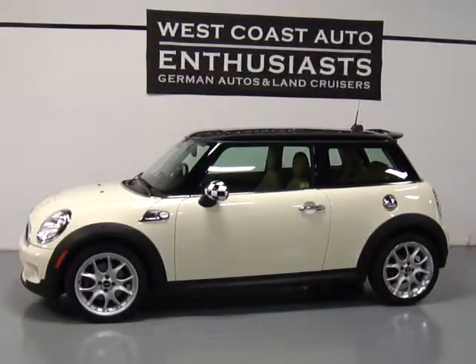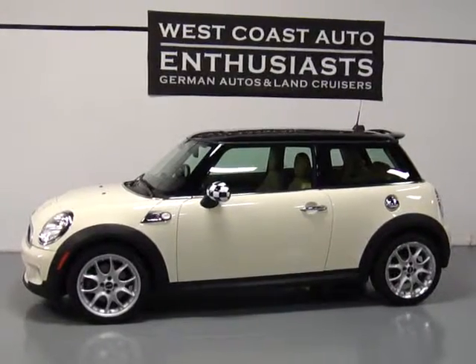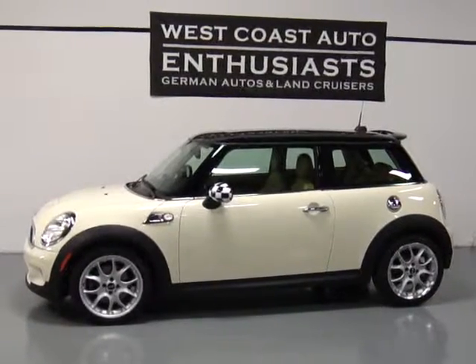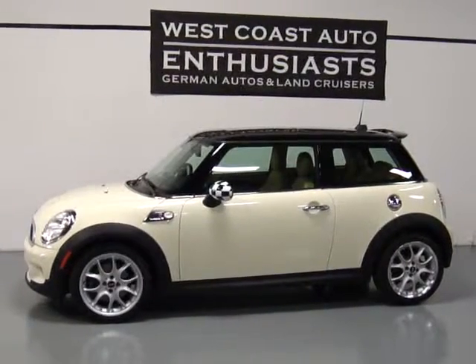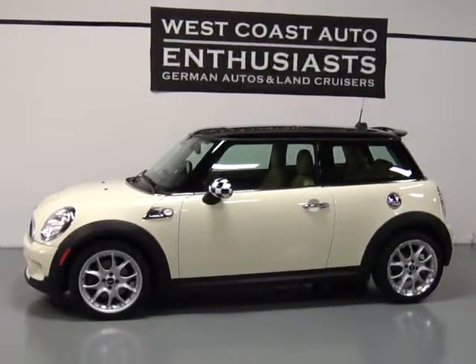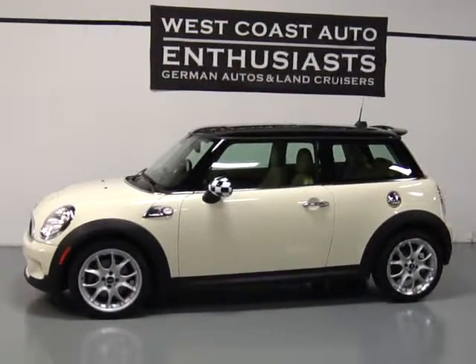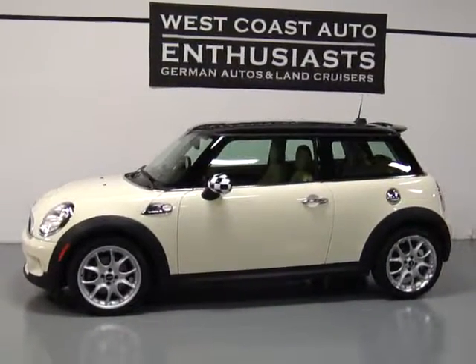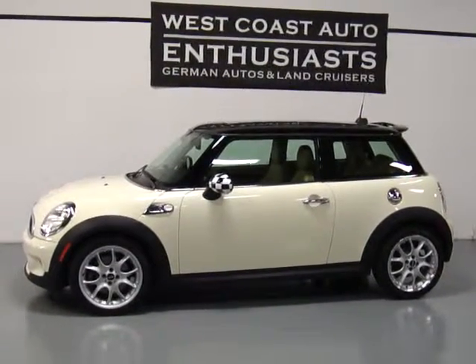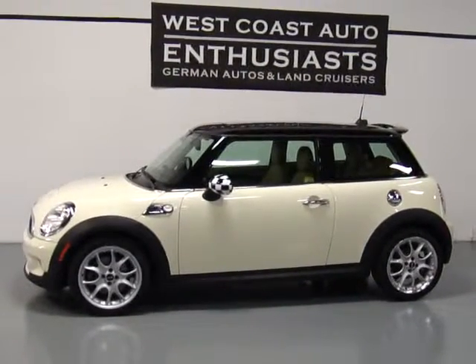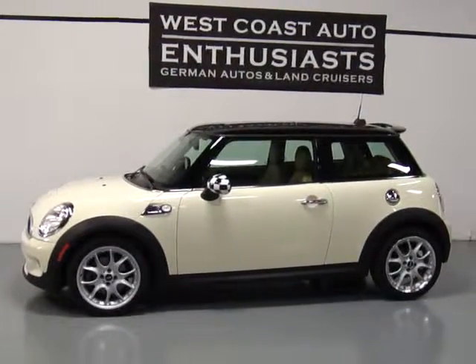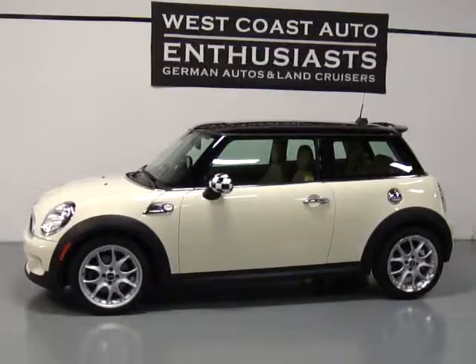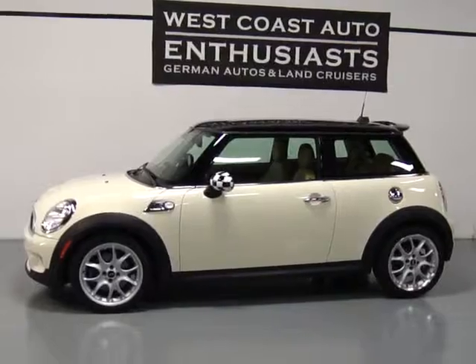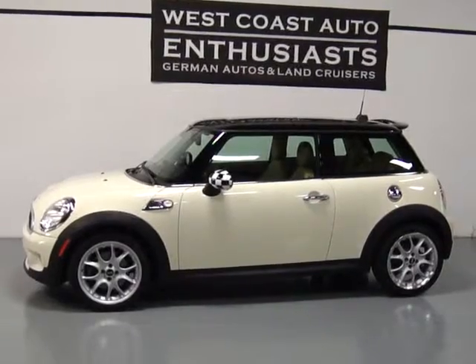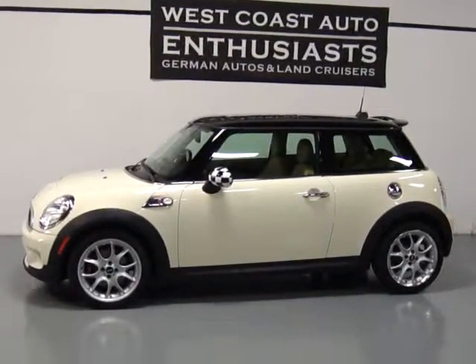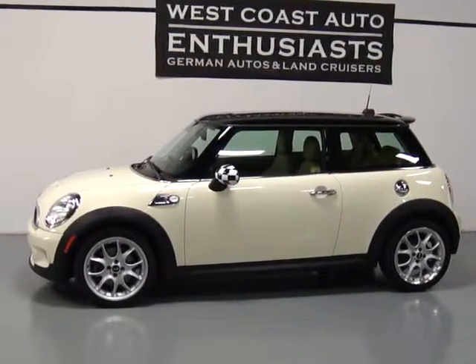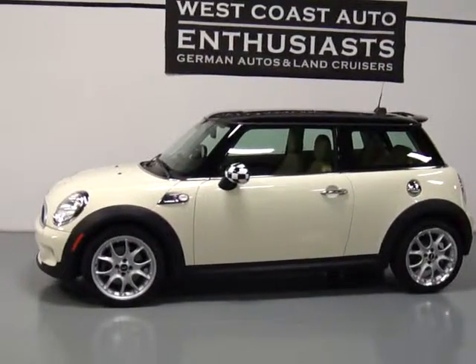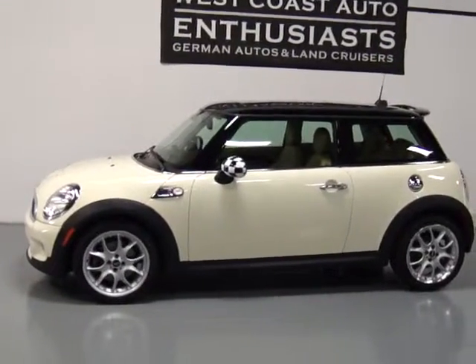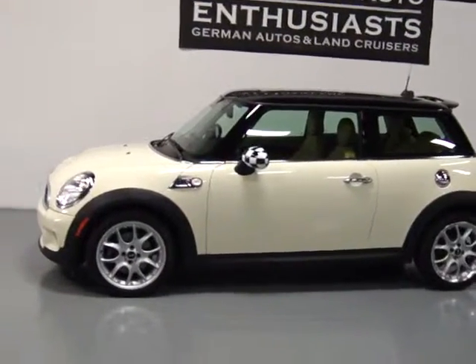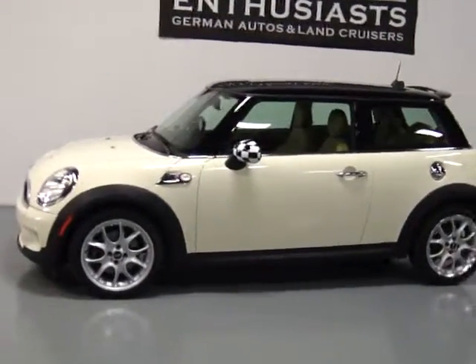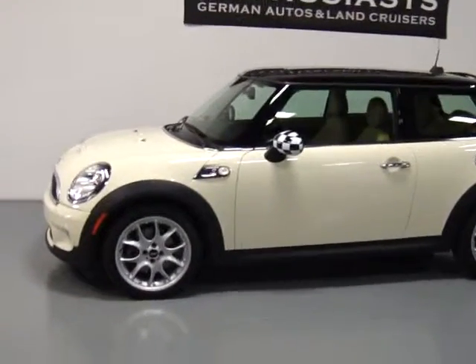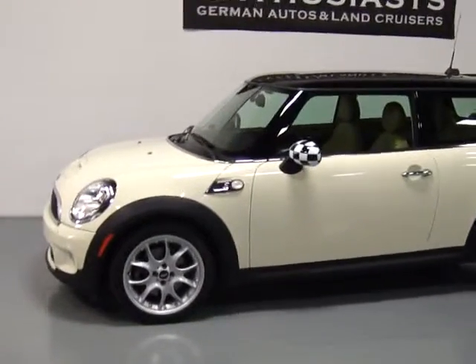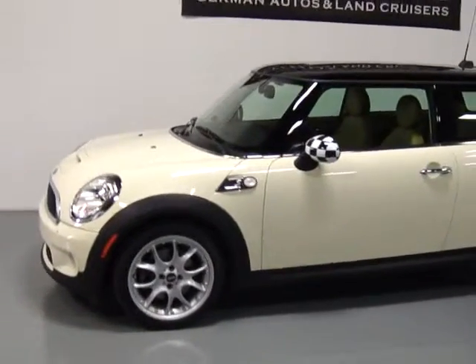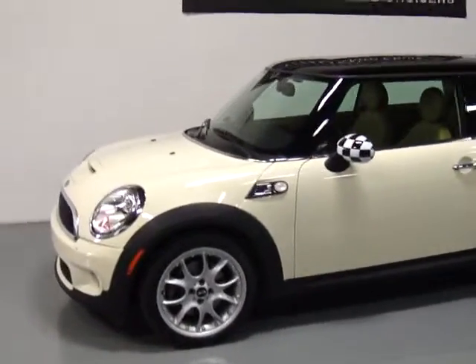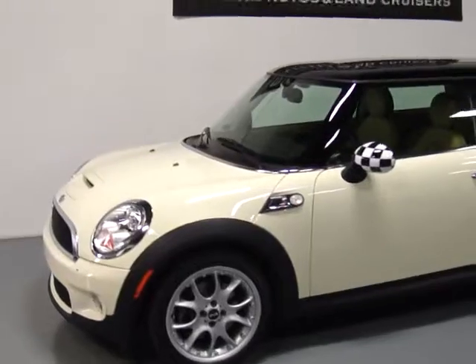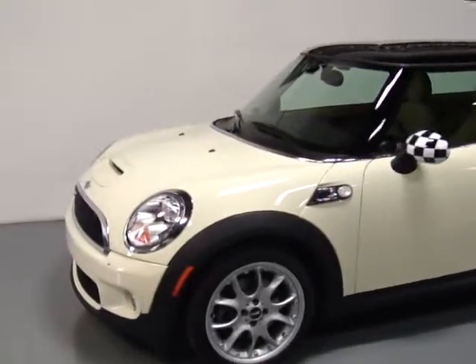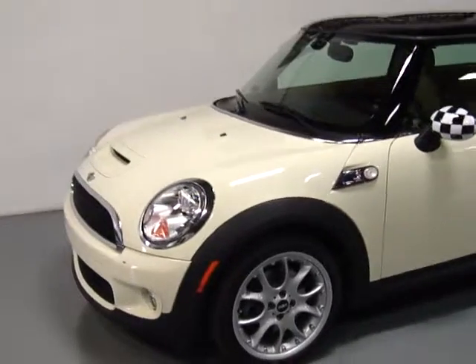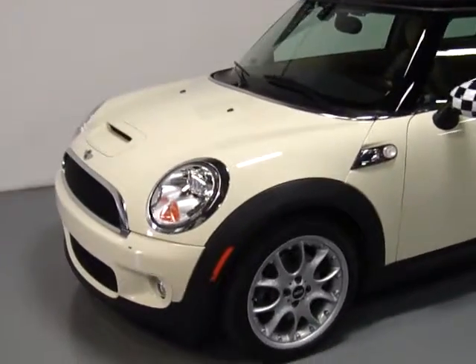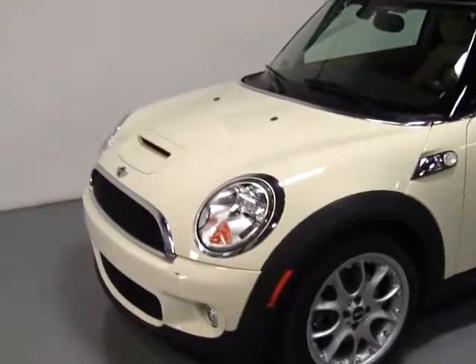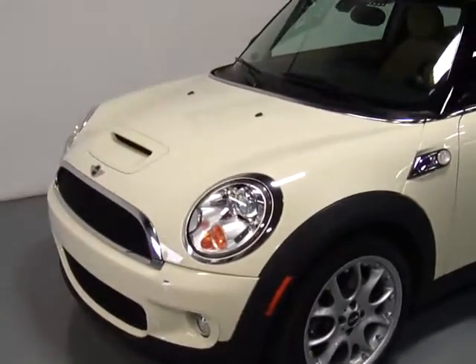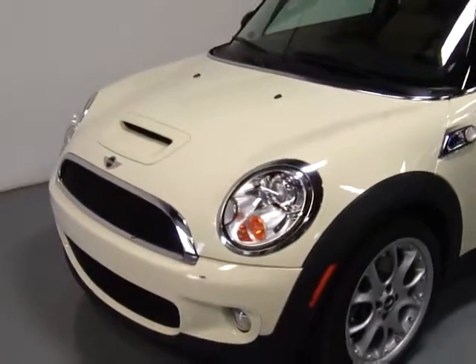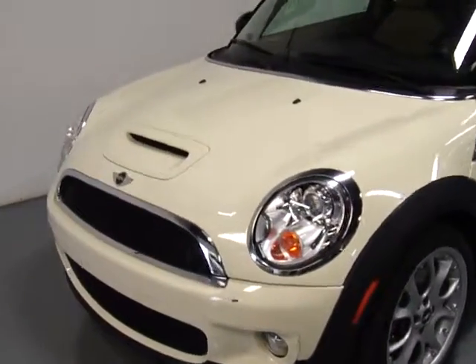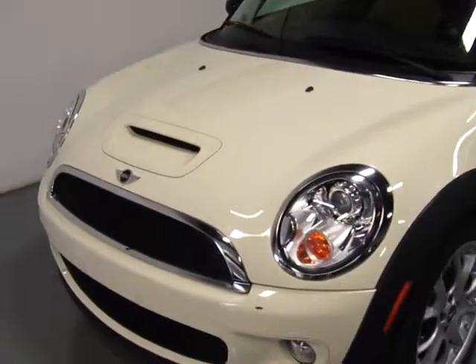Thank you for visiting West Coast Auto Enthusiast. Today we're going to be highlighting a 2007 Mini Cooper S. This car is loaded up. It's got sport package on it, premium package, and it's got Bluetooth on it.